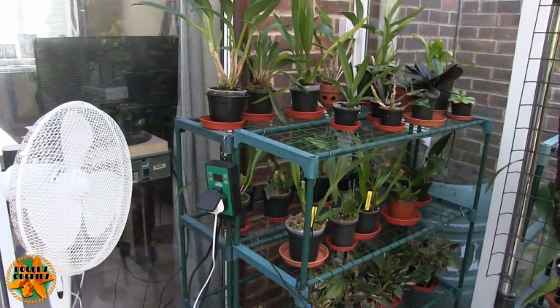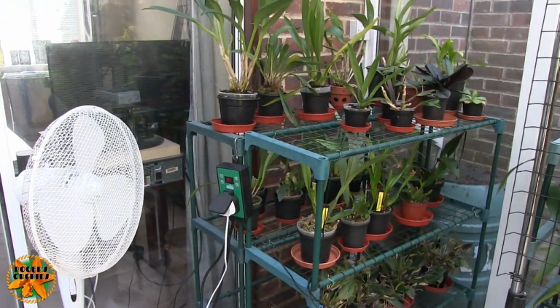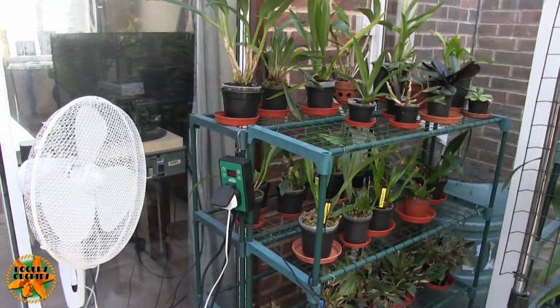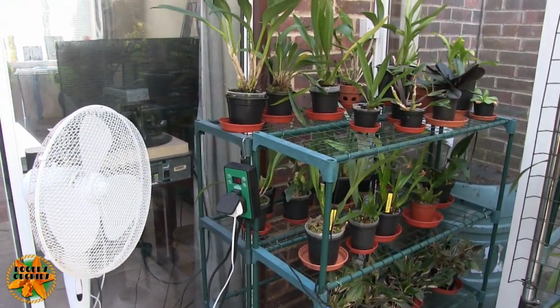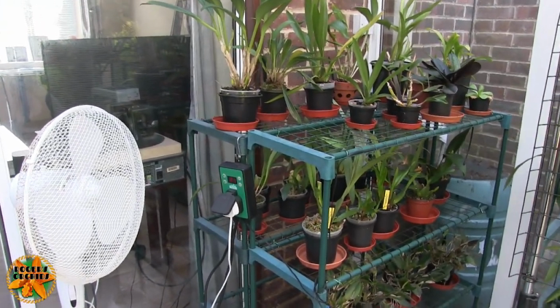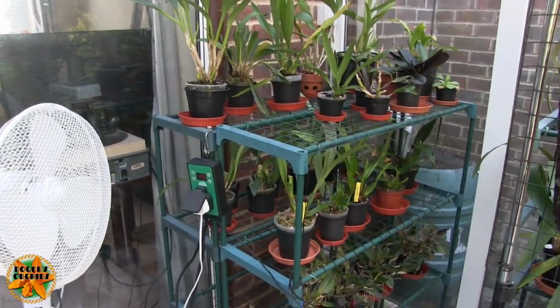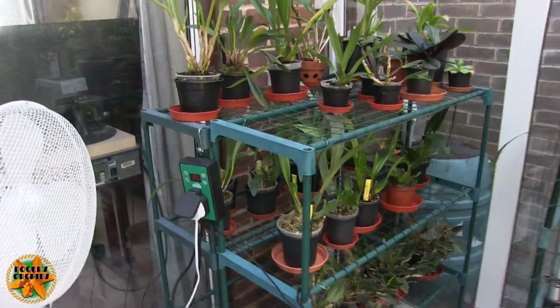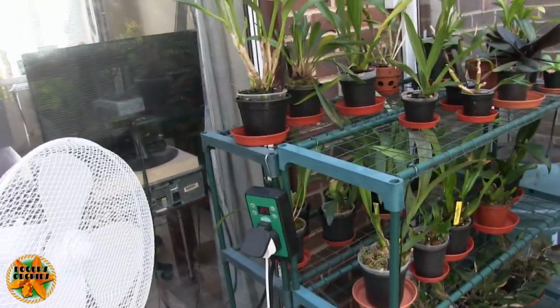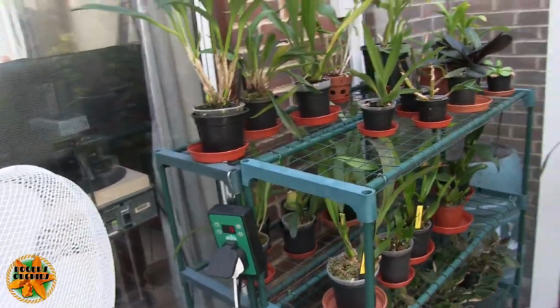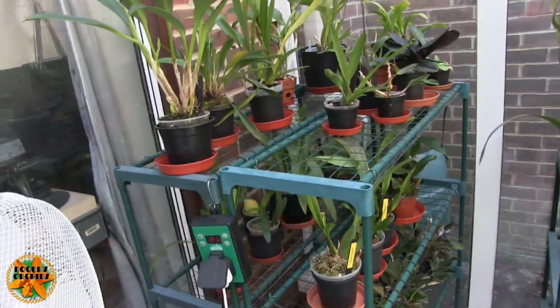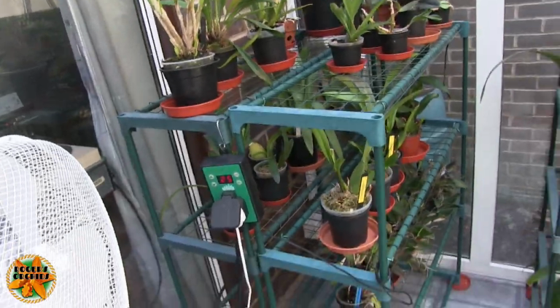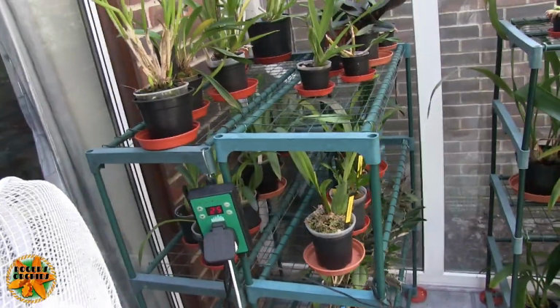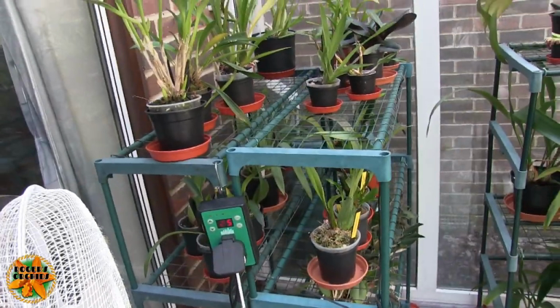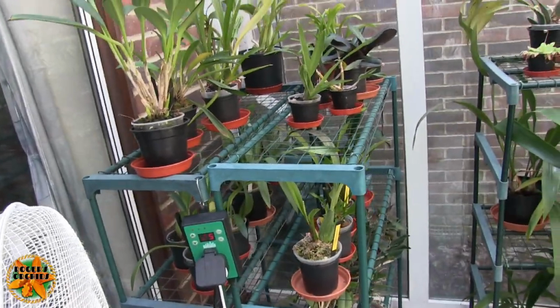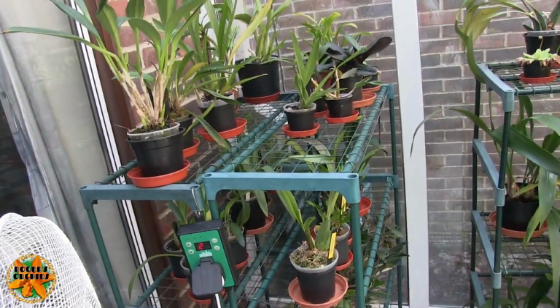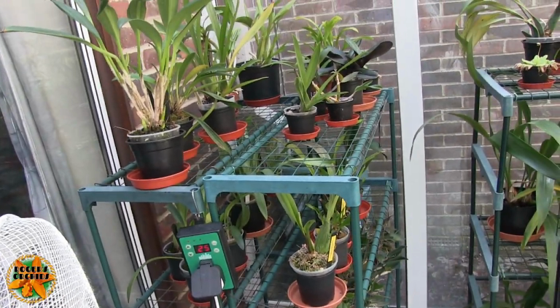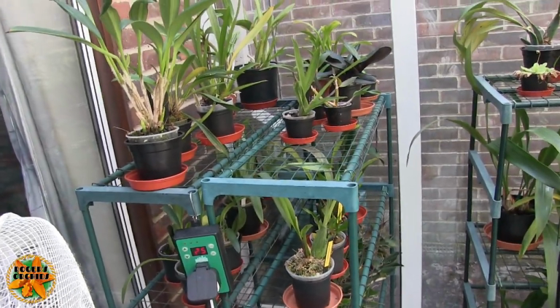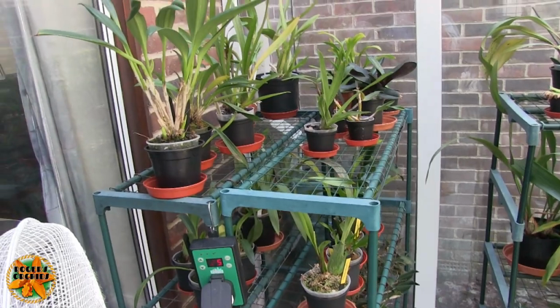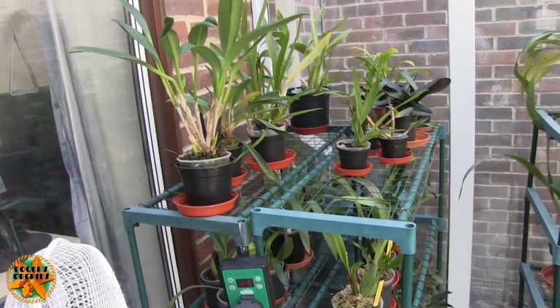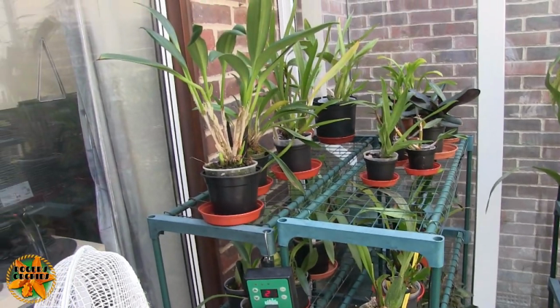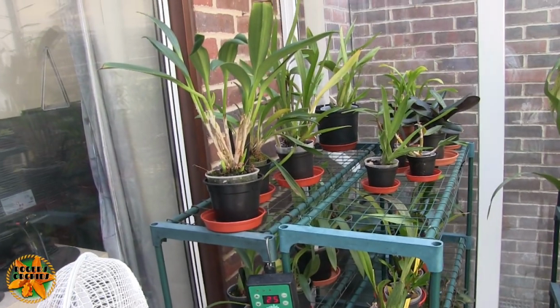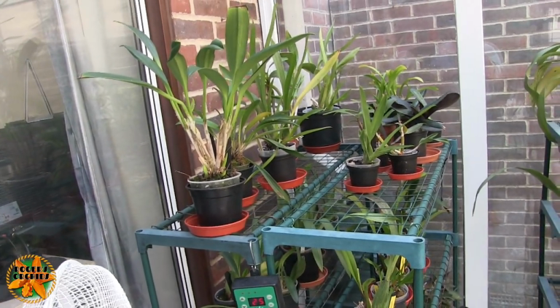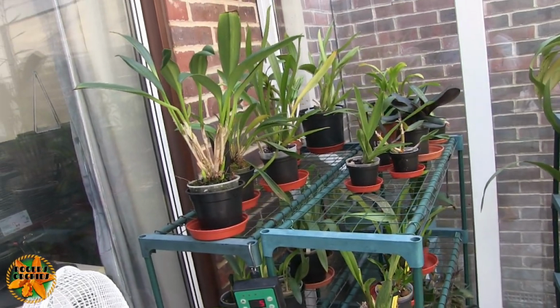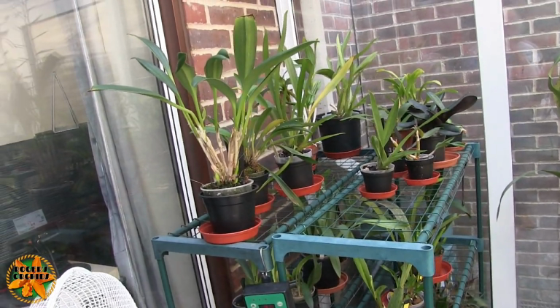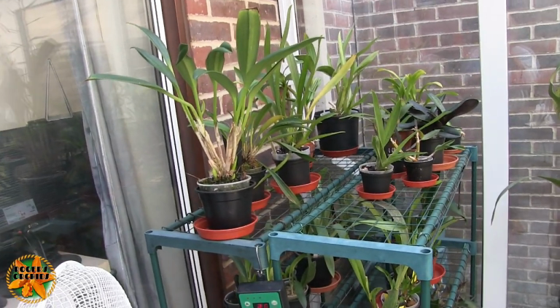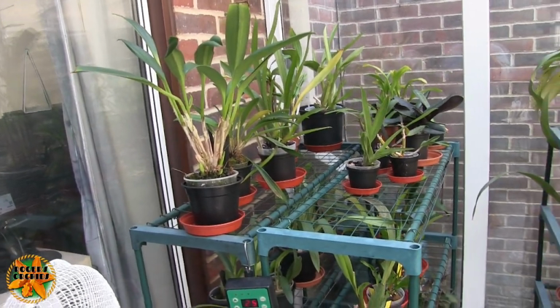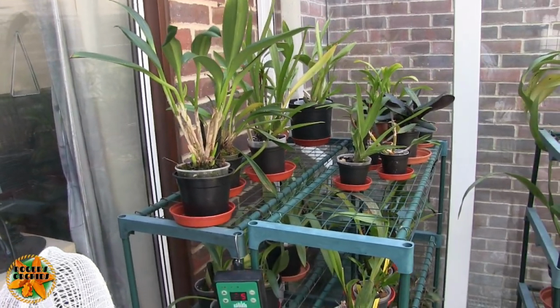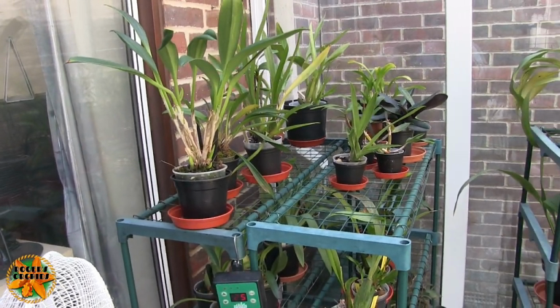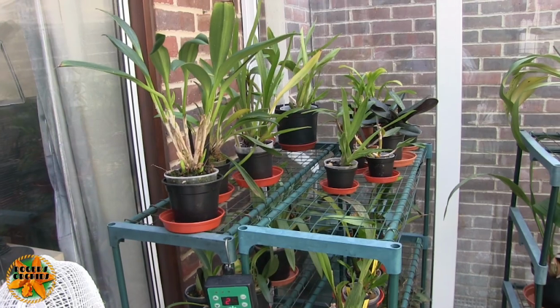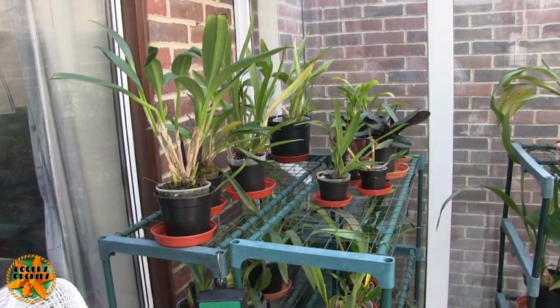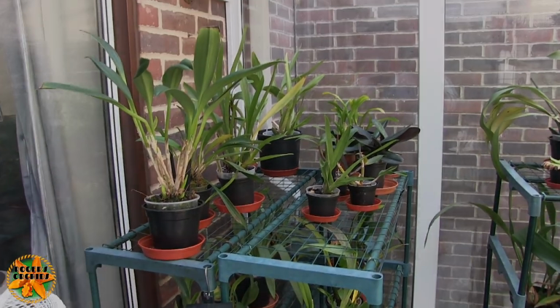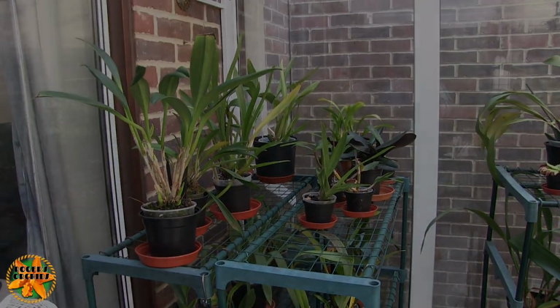So getting the pots into black pots to stop the algae — something I always used to do and it's just slipped recently. That's job number one. Then I'll get the camera on the tripod and do what I call proper work, which is working on an orchid. This may need a complete repot or it might just need moving across the pot — I won't know until I get it out.